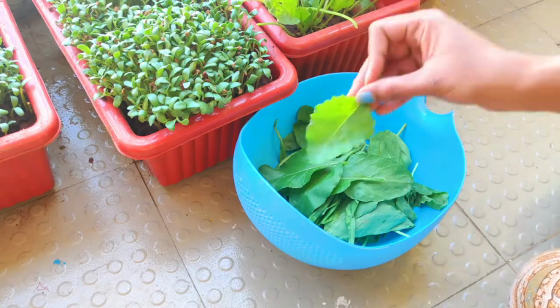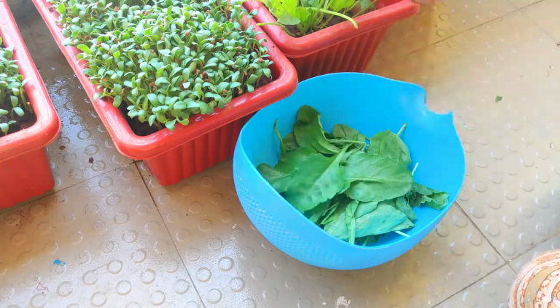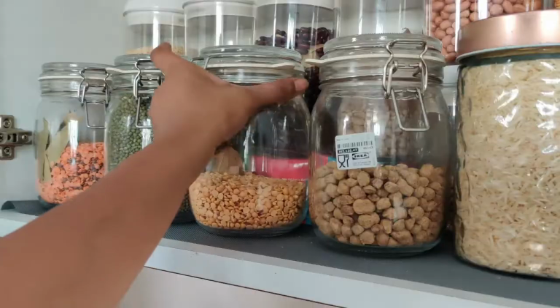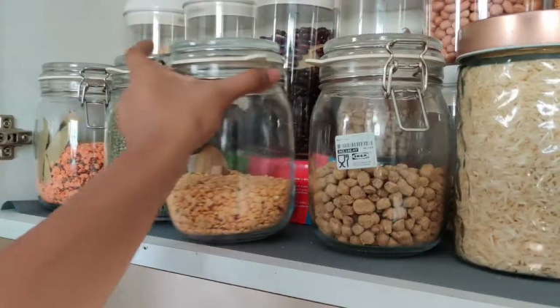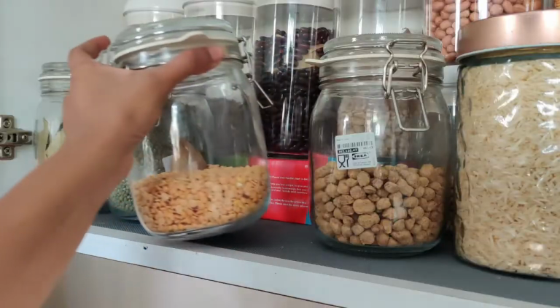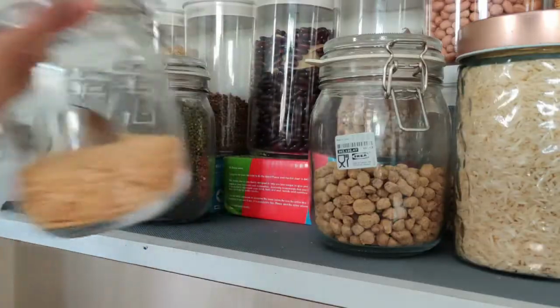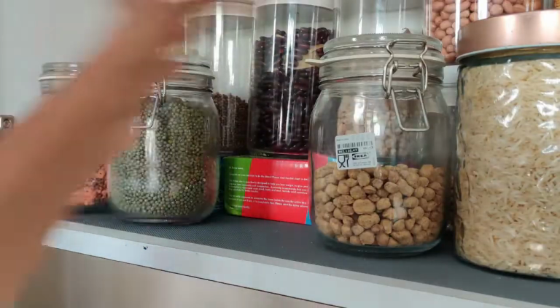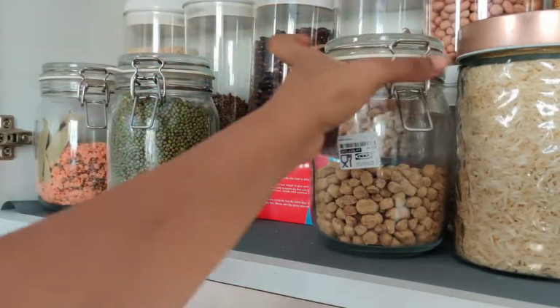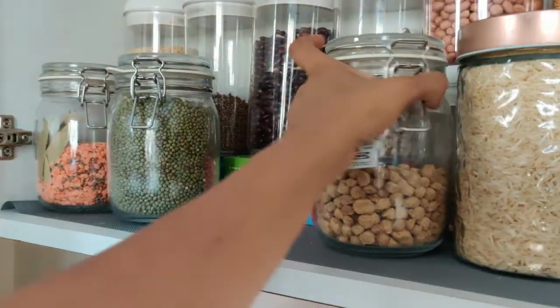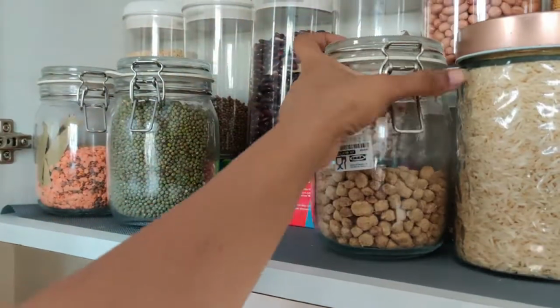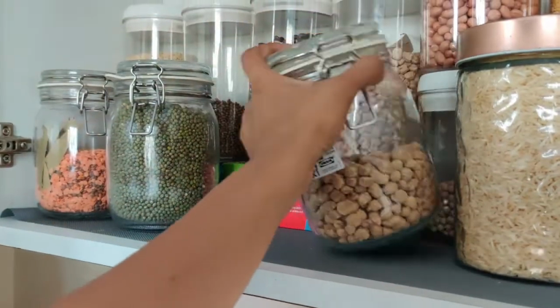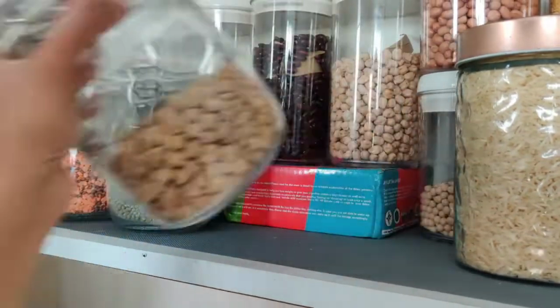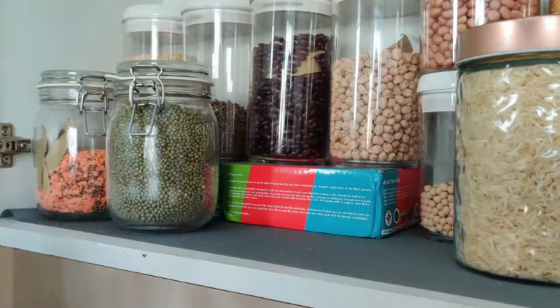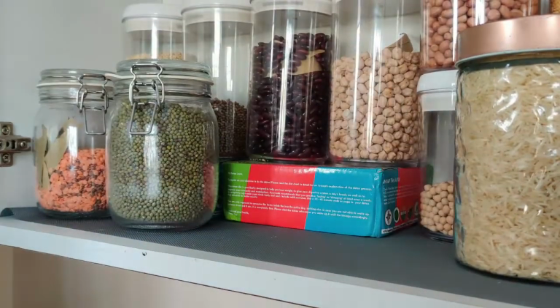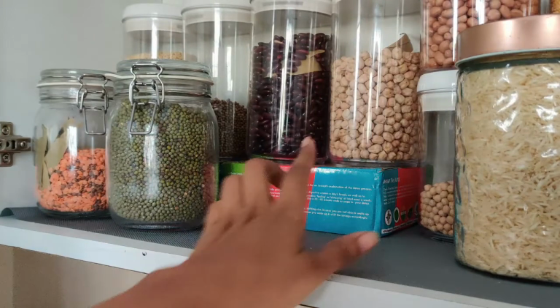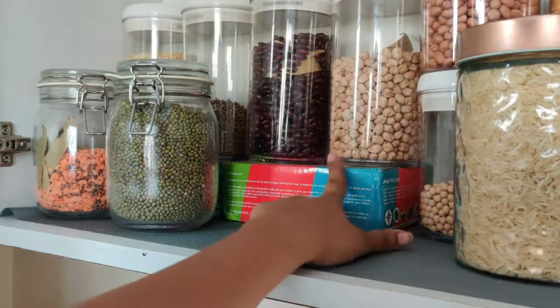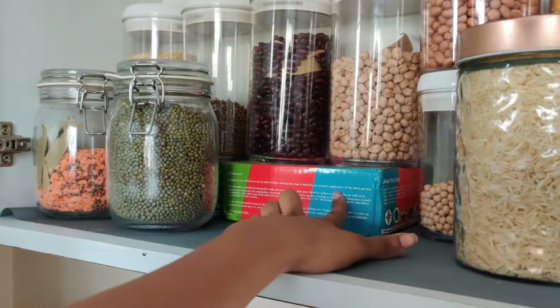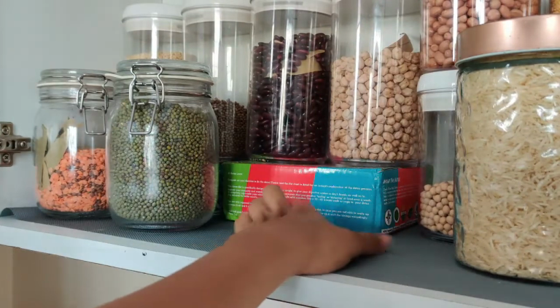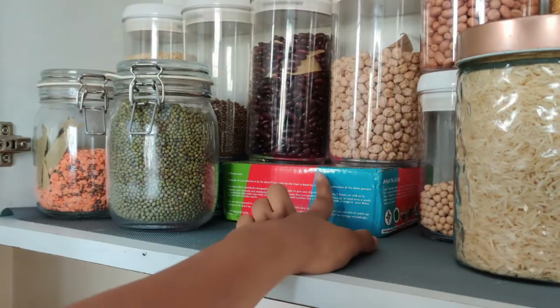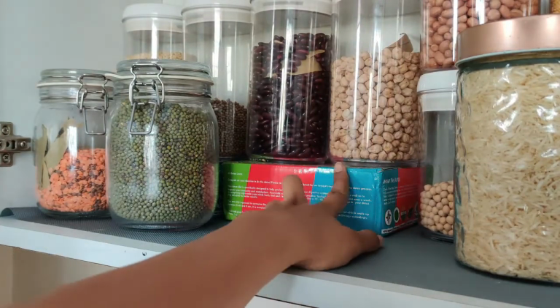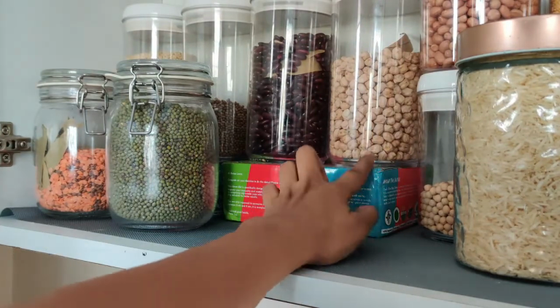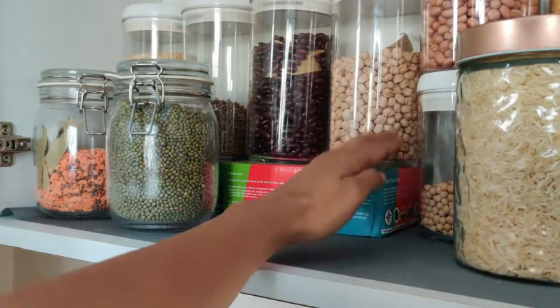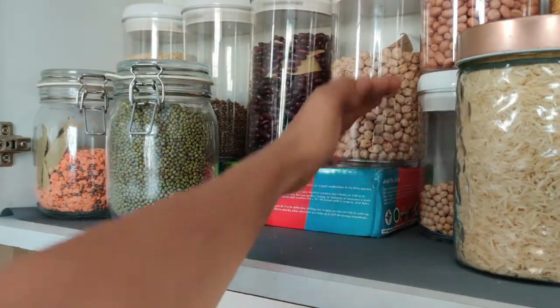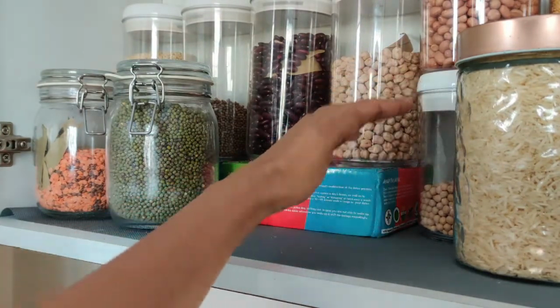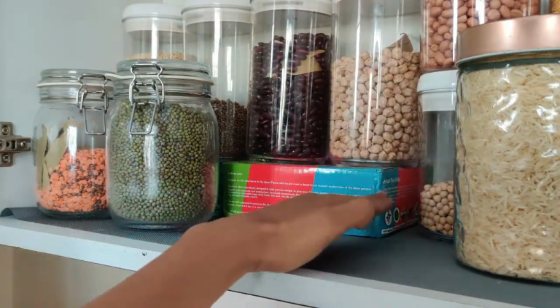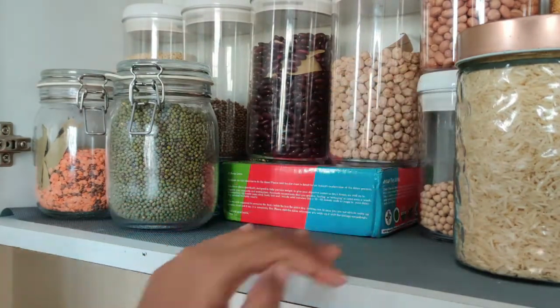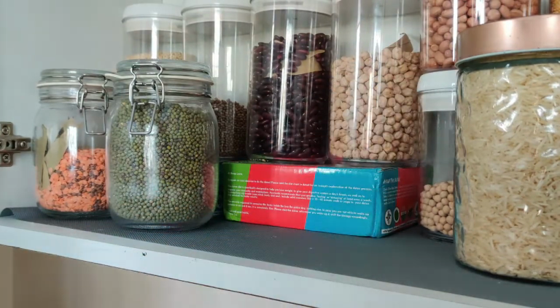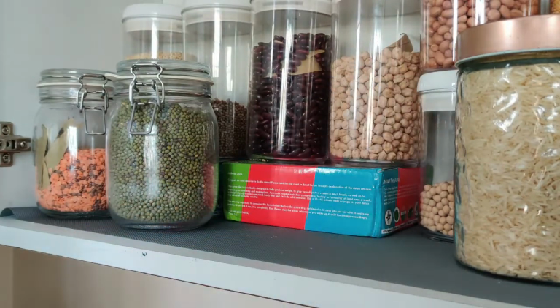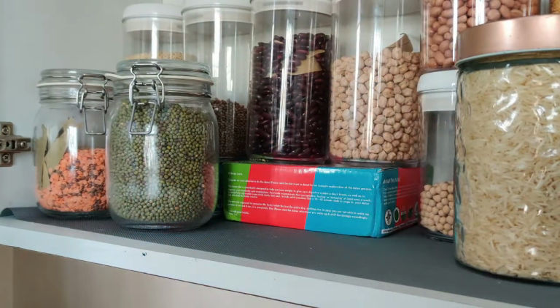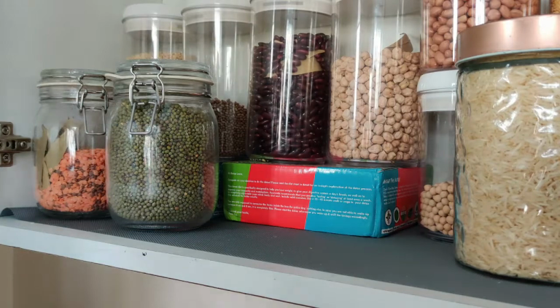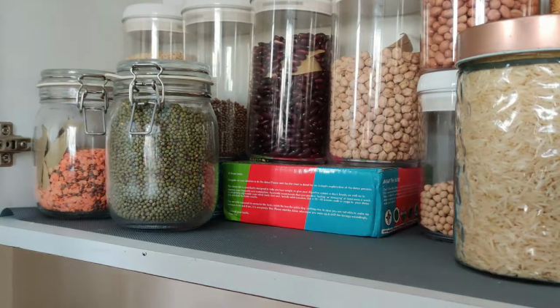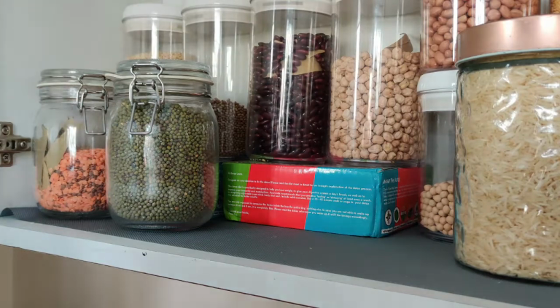Phone boxes and cardboard boxes make amazing storage for free. As you saw in my pantry organization video, I used them as a step organizer in the kitchen cabinet.